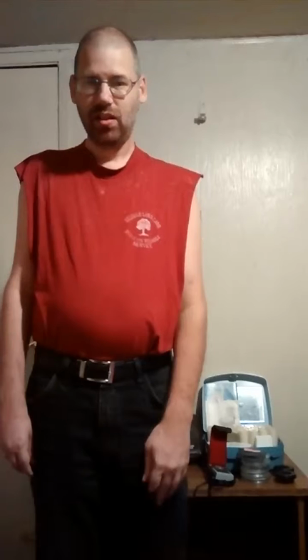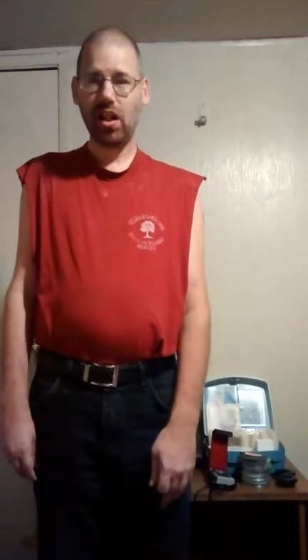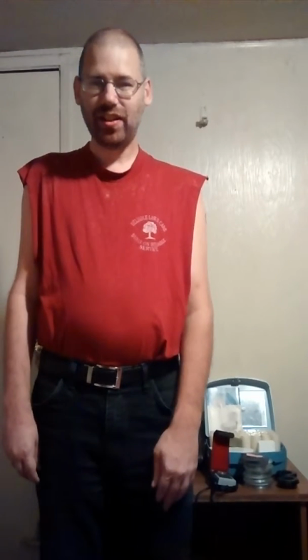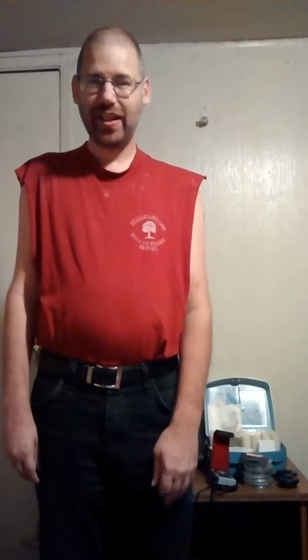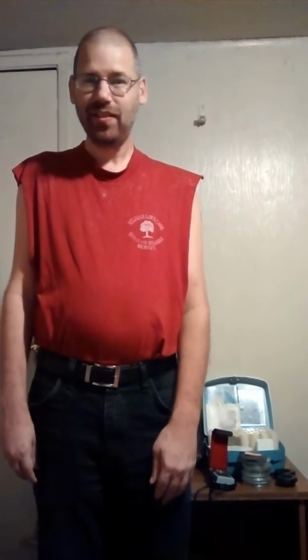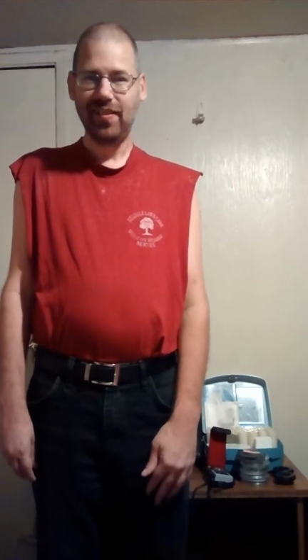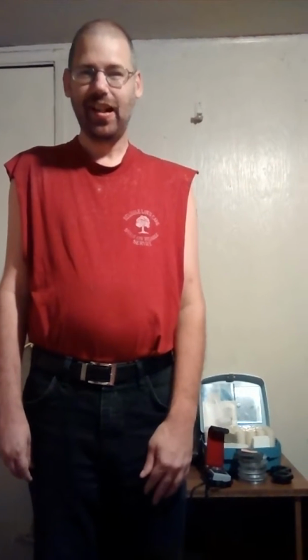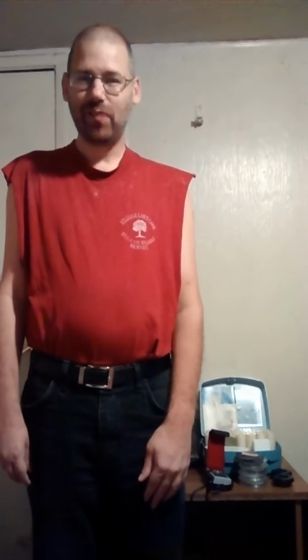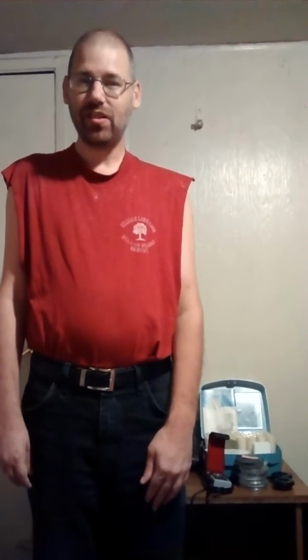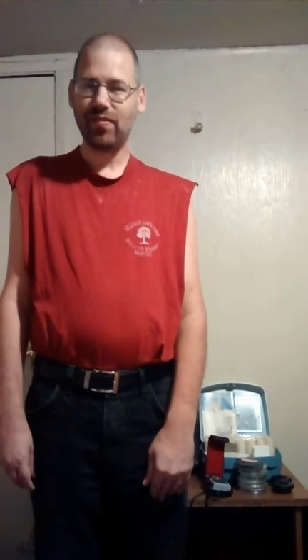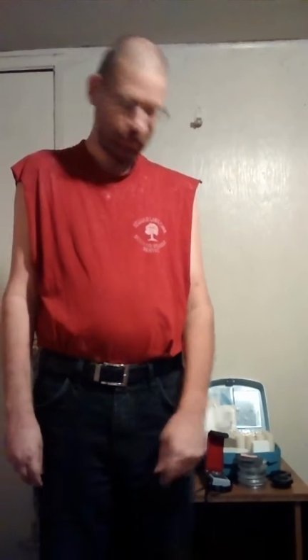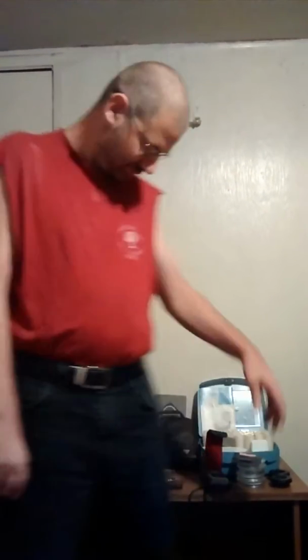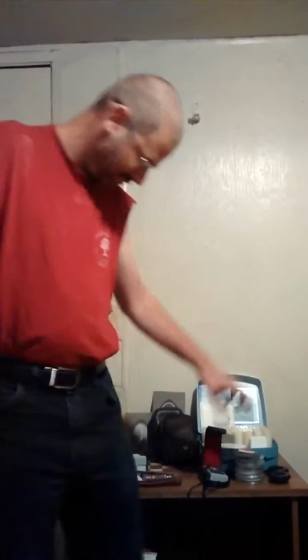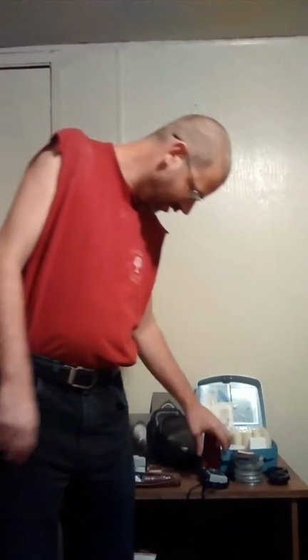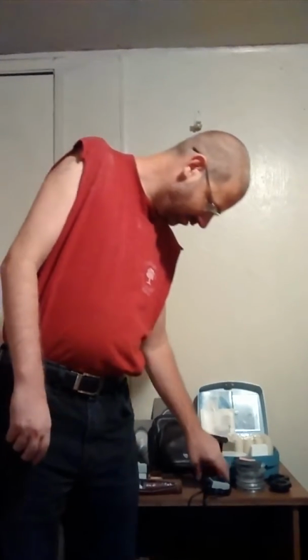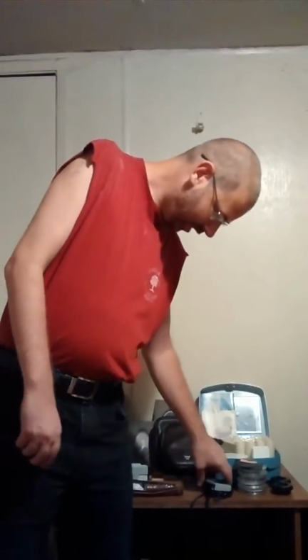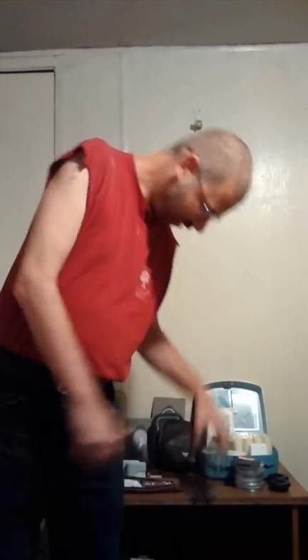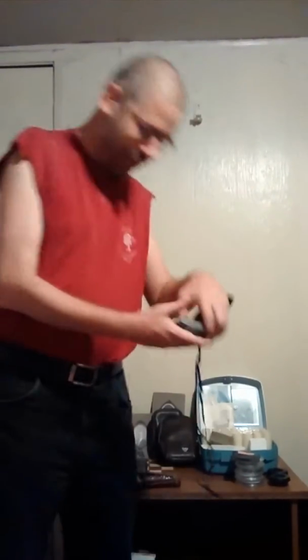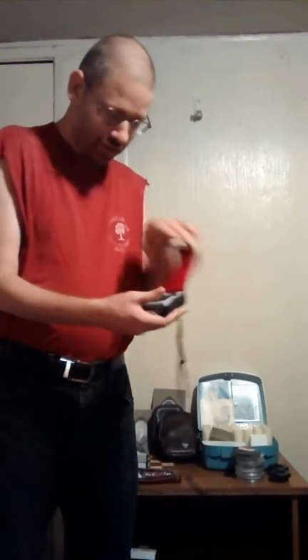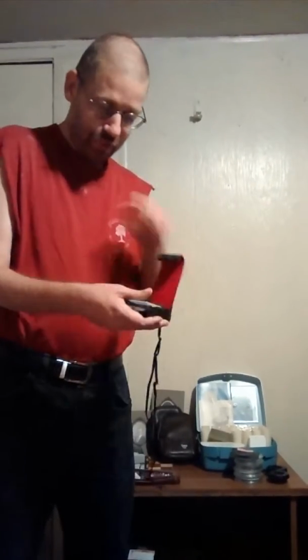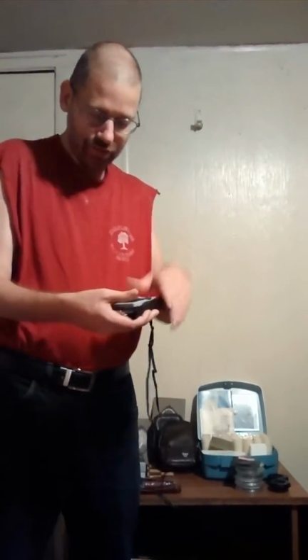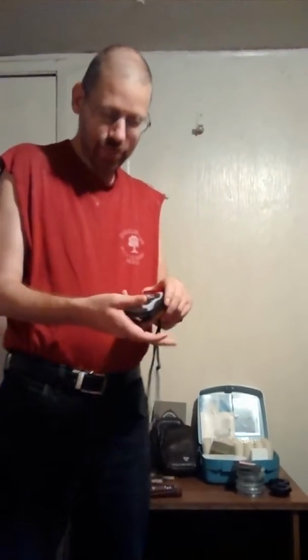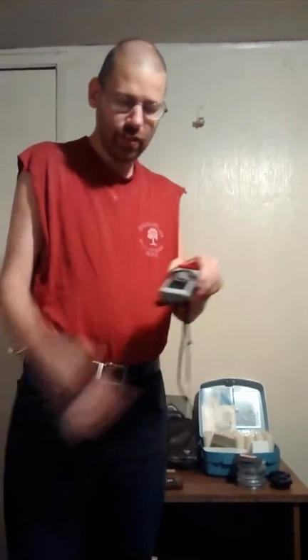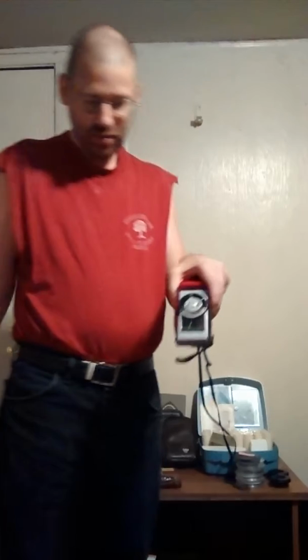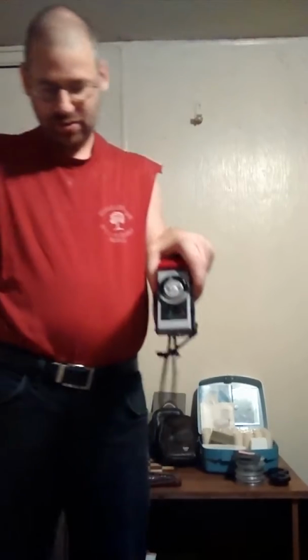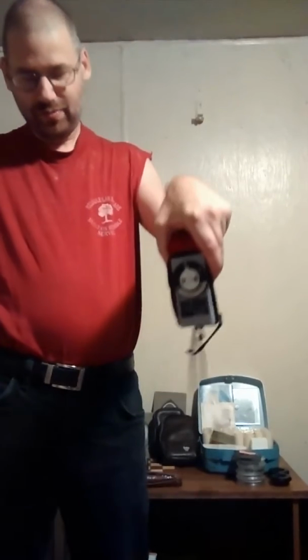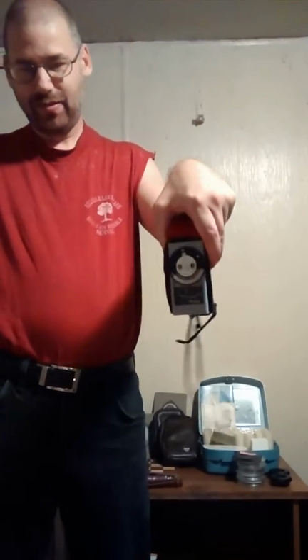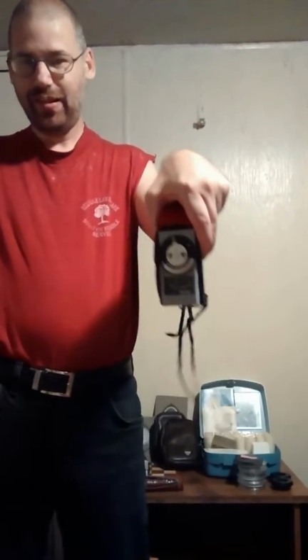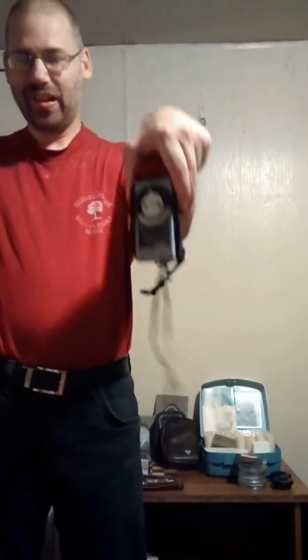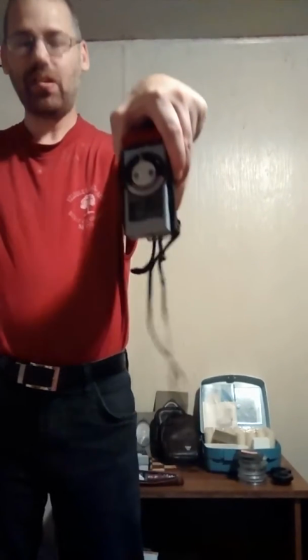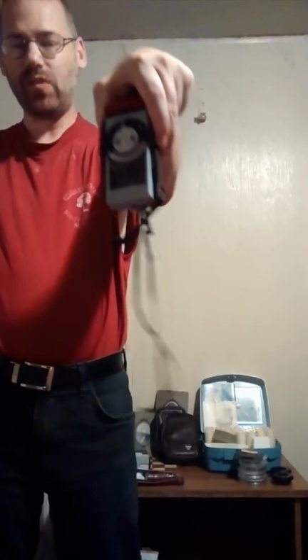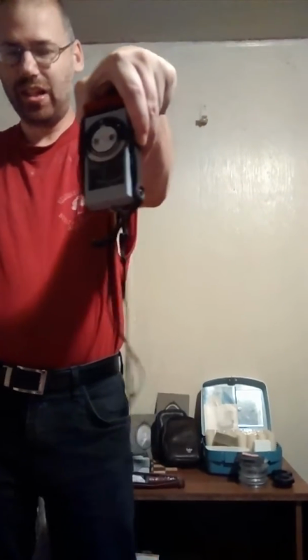Hello, this is Chris again and I'm here with part two of this video. I have here a Vibratar flash meter that I picked up a couple weeks ago.